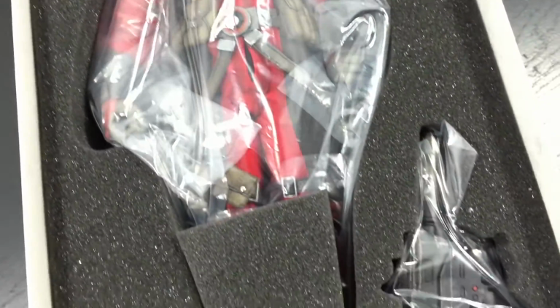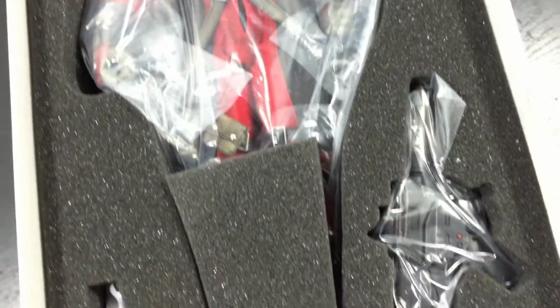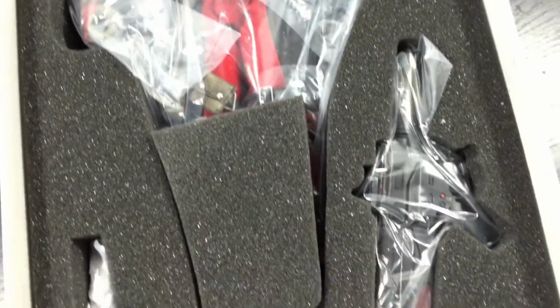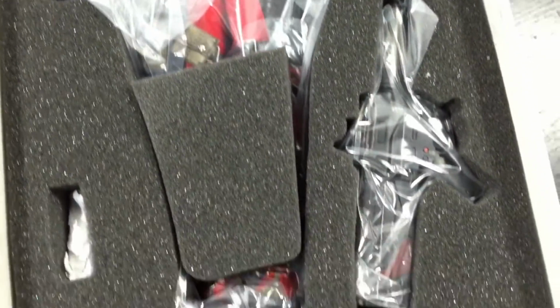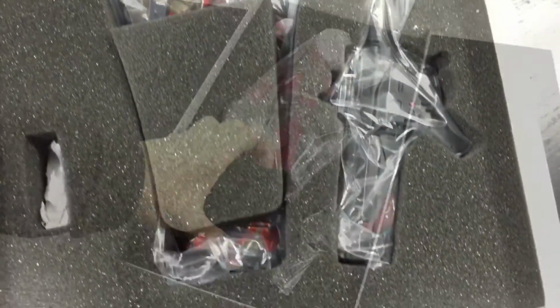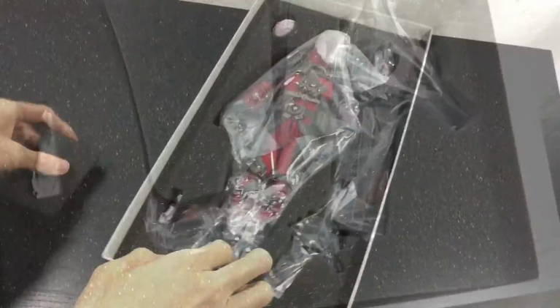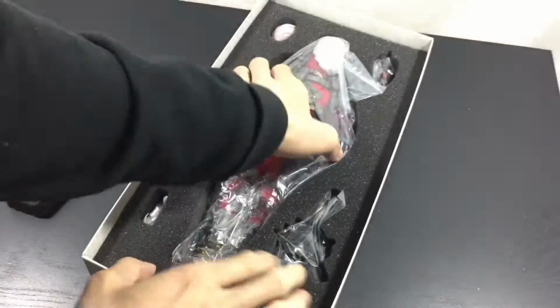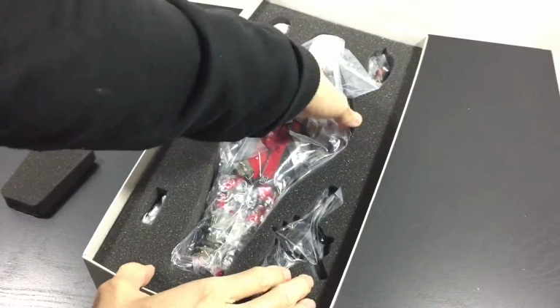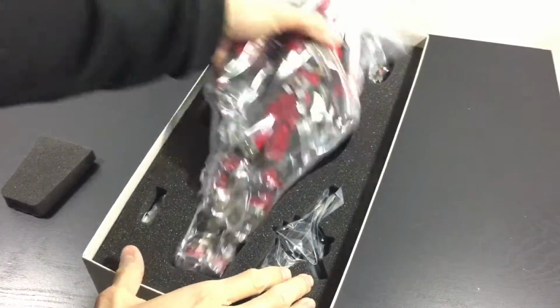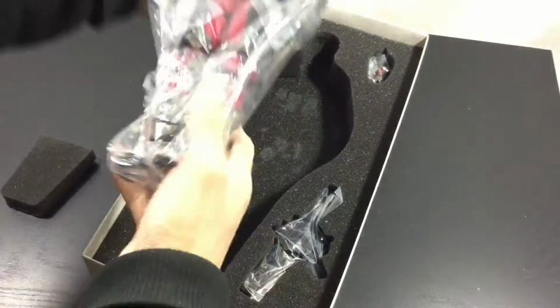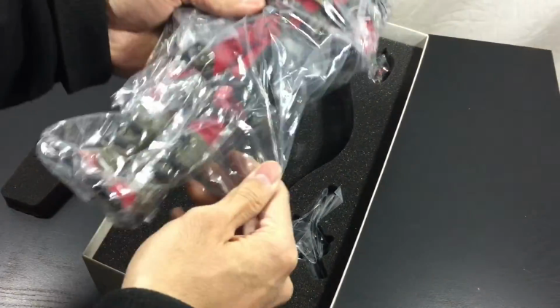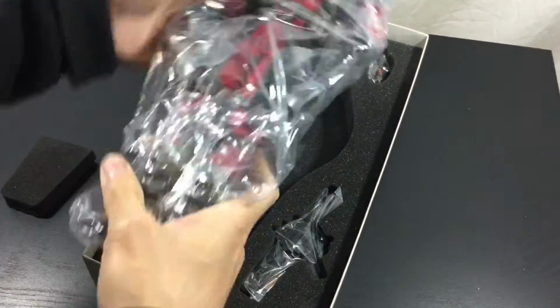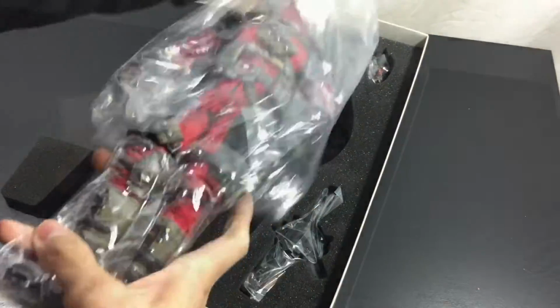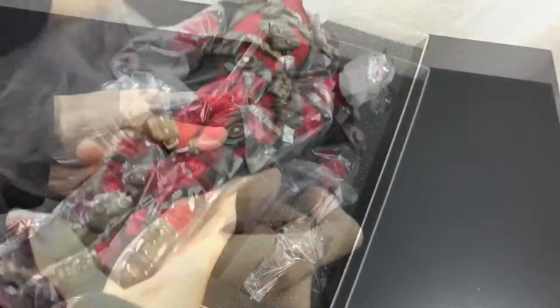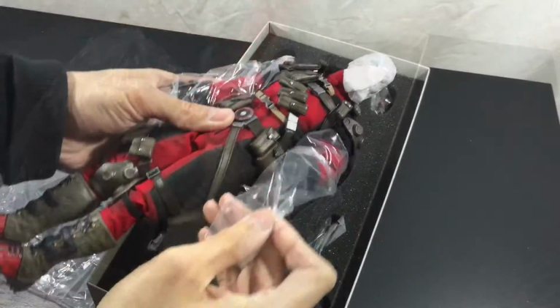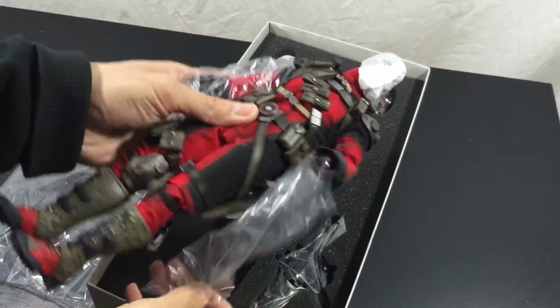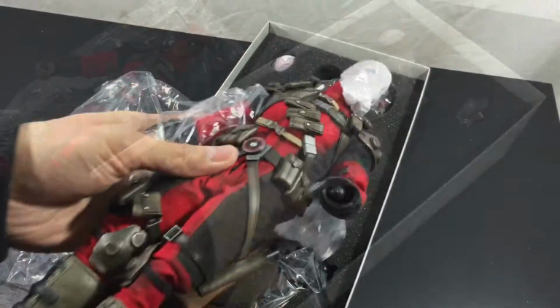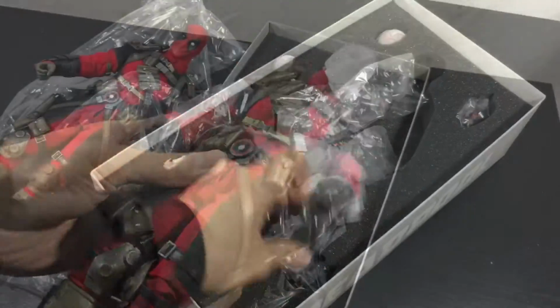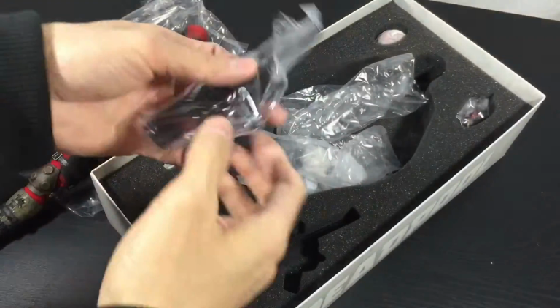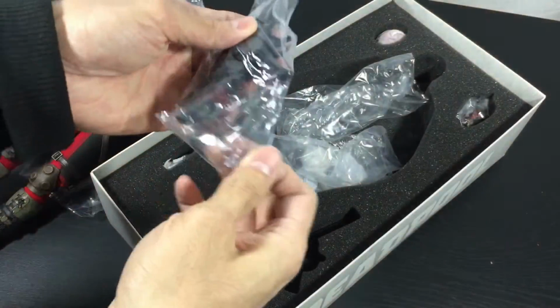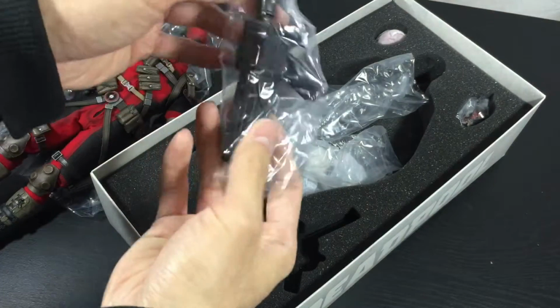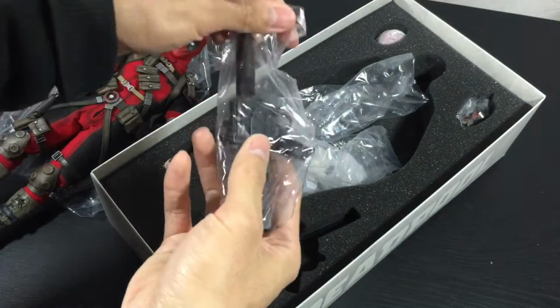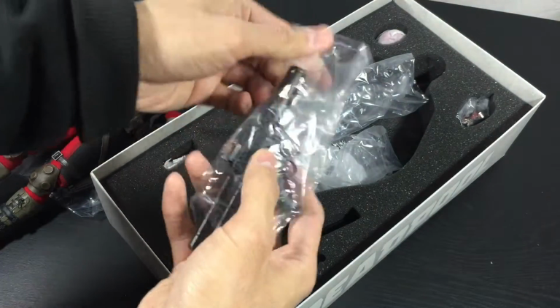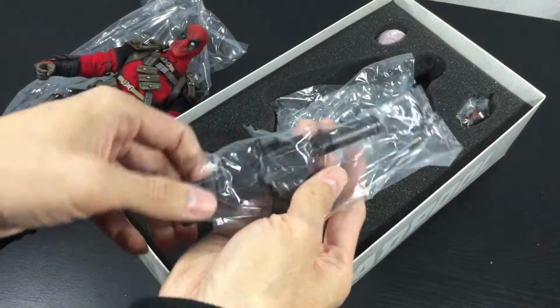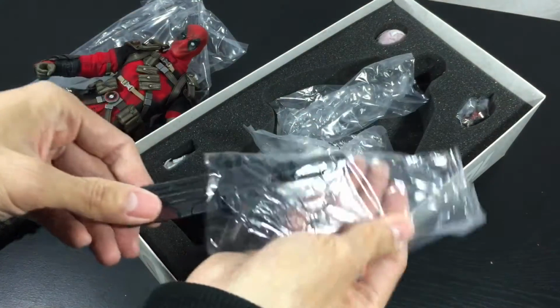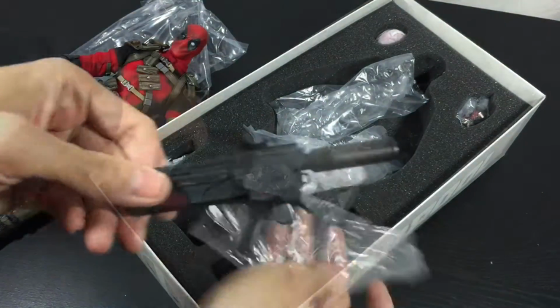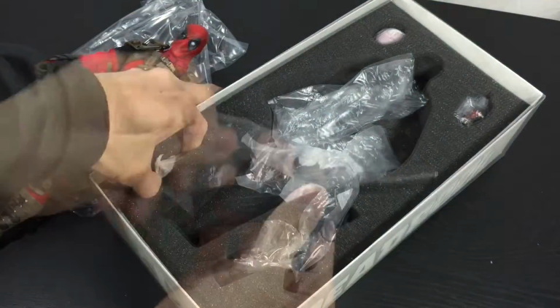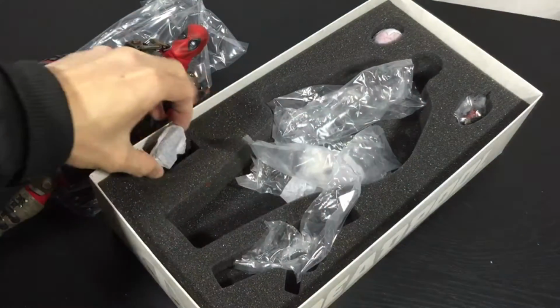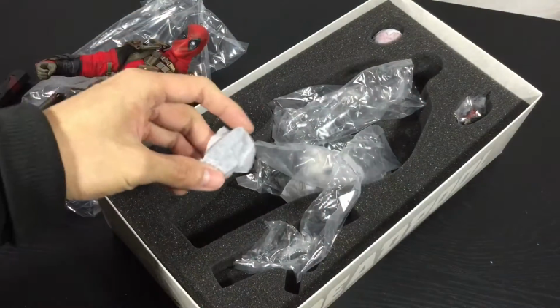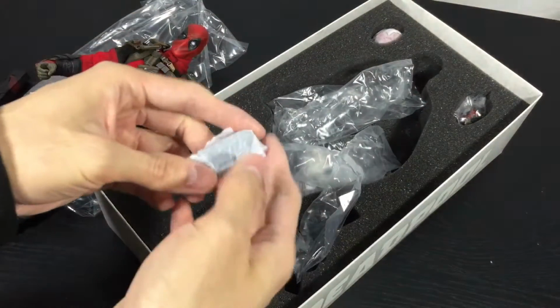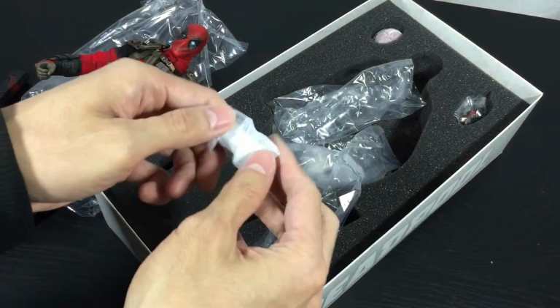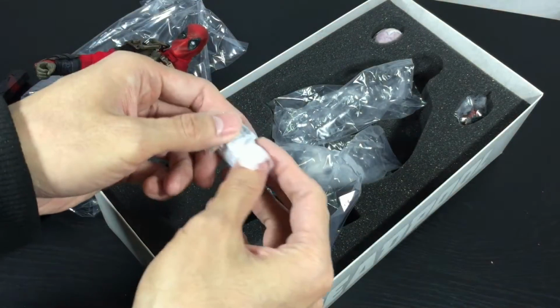Sideshow's take on Deadpool here is that he's got a lot of pouches, so he's very, very well equipped for whatever situation he's probably headed into. Also, his outfit is not as skin-tight and form-fitting as we're used to.